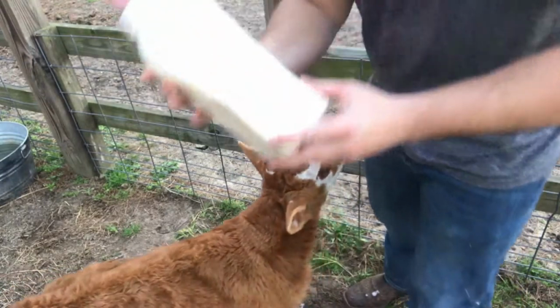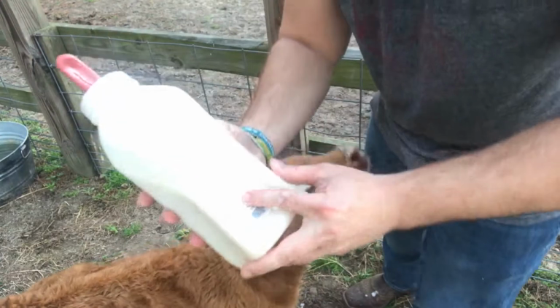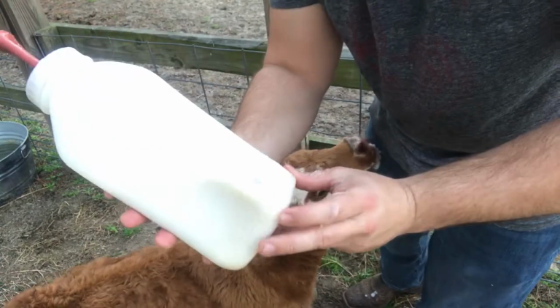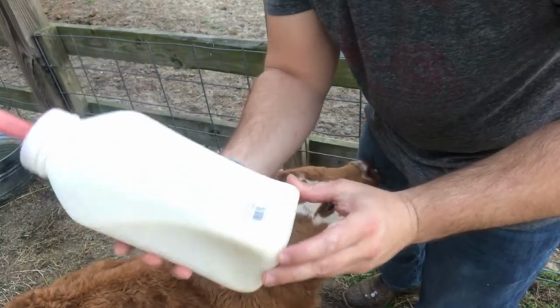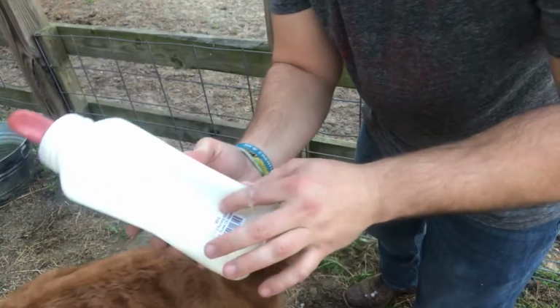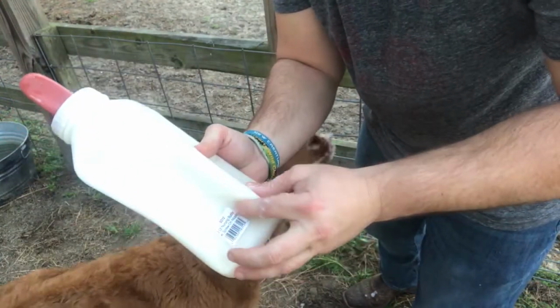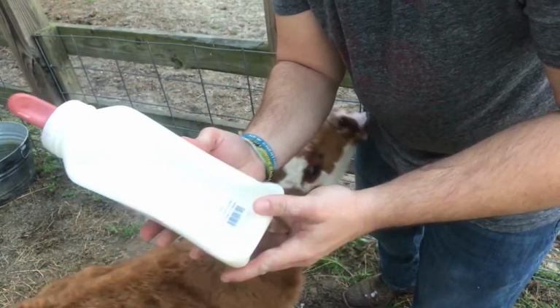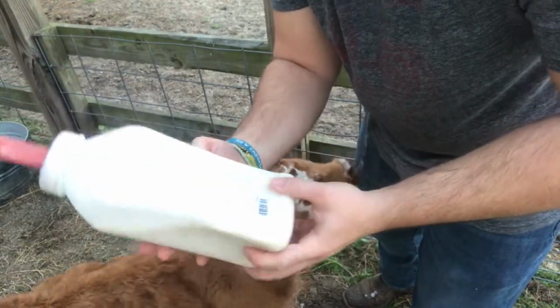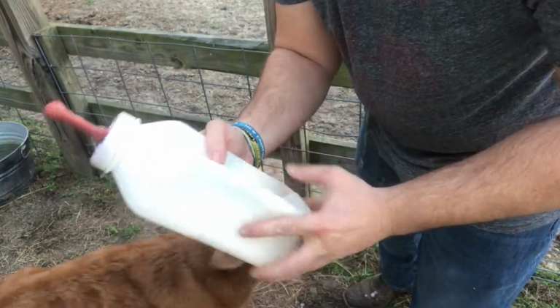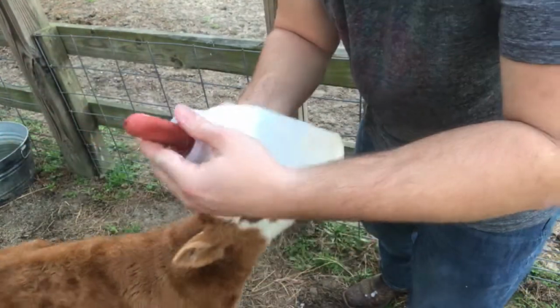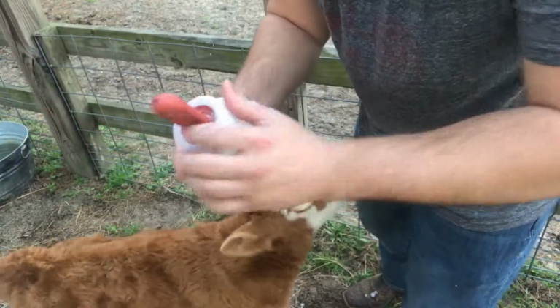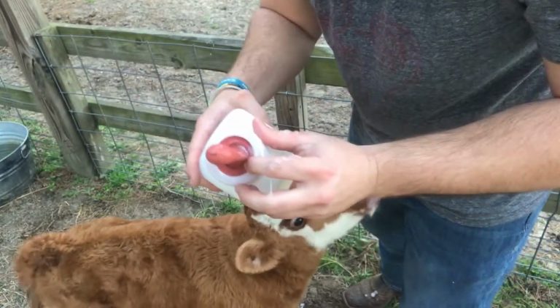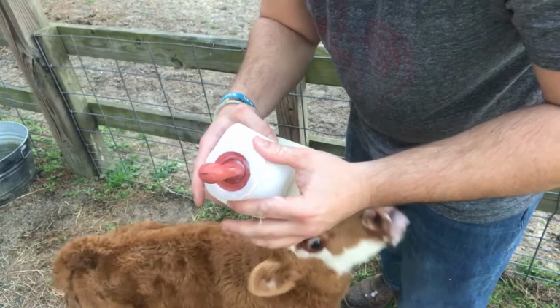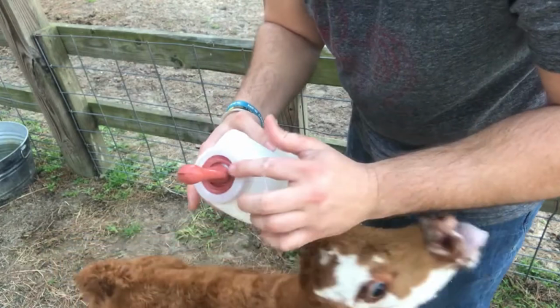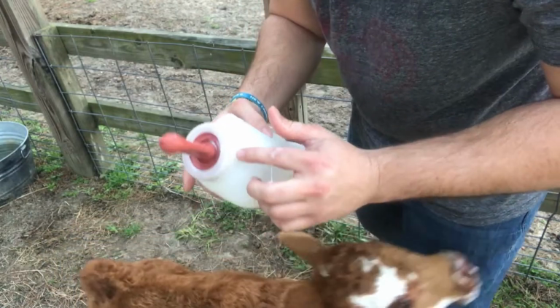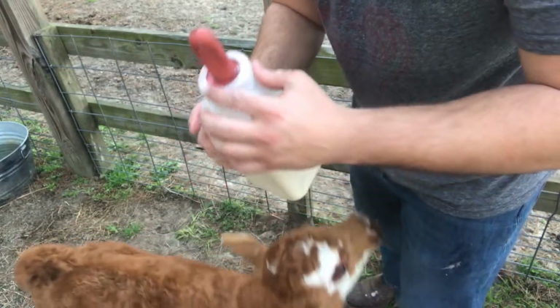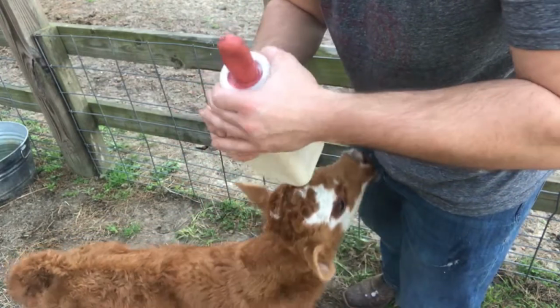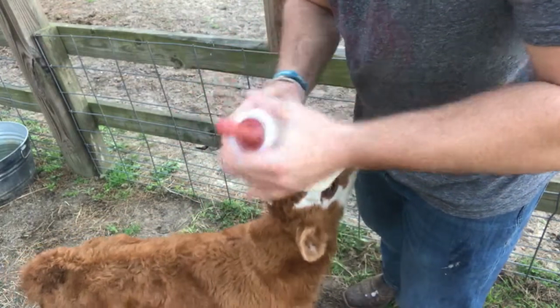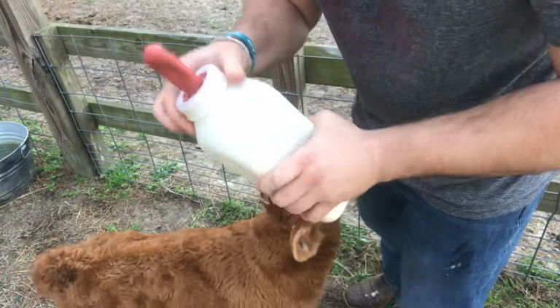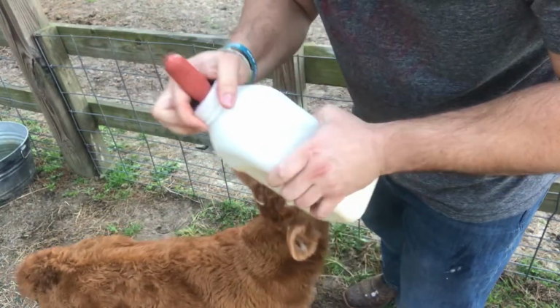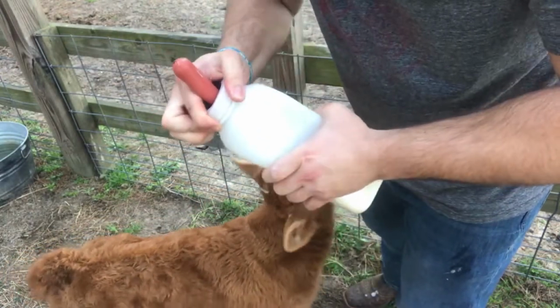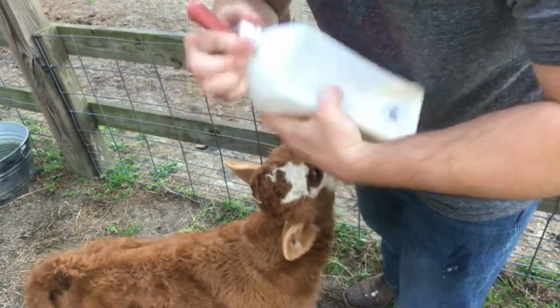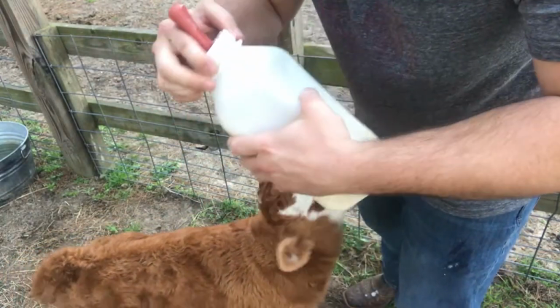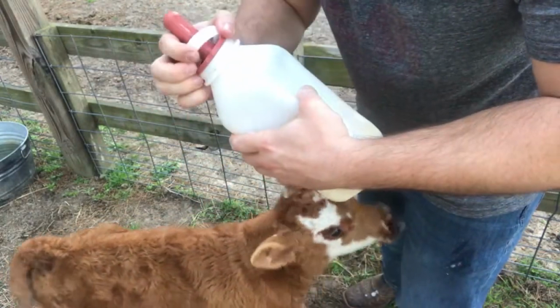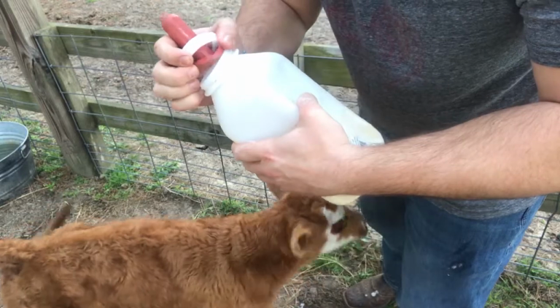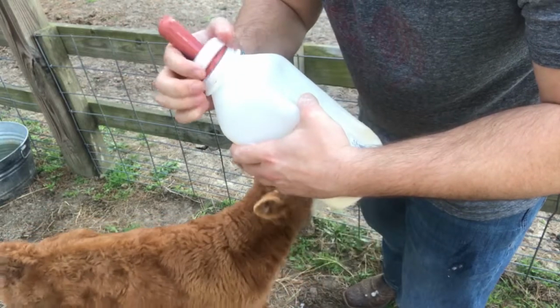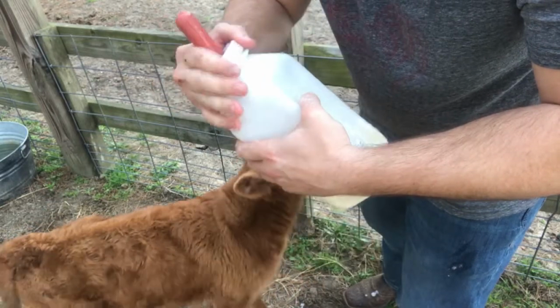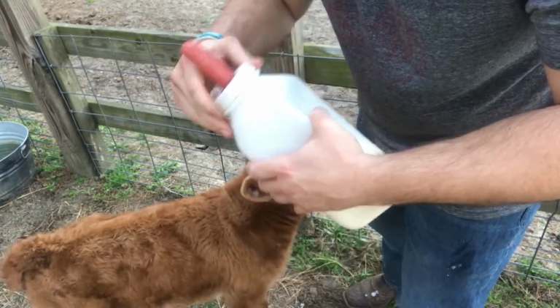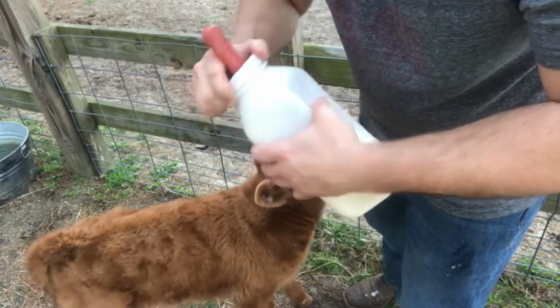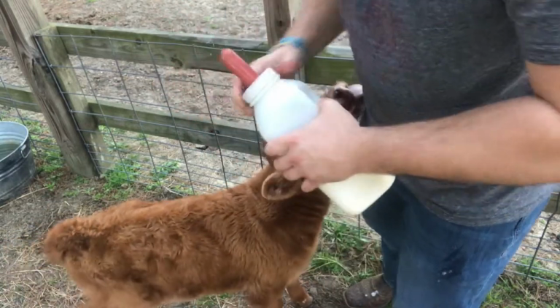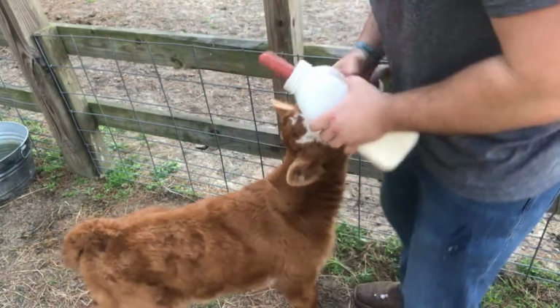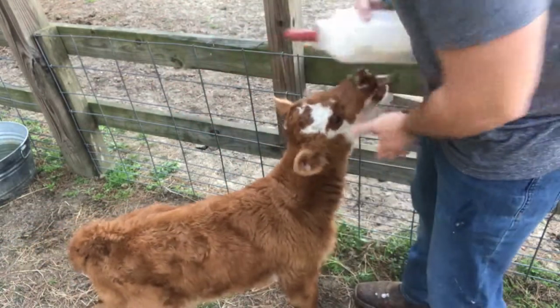You can see where he's caving in the bottle — he's got such a great suction on it. These bottles are supposed to be self-venting, but sometimes you just gotta crack it open and let some of that air out, then go back at it again.